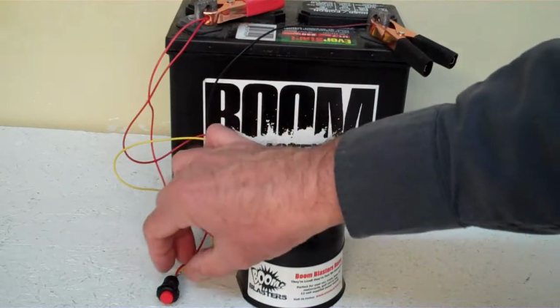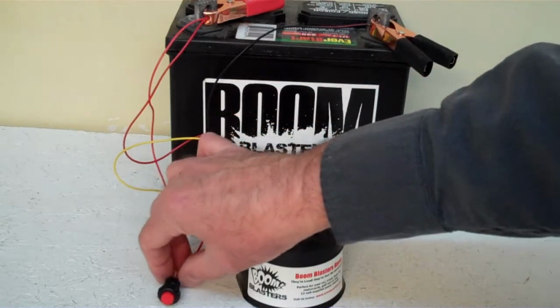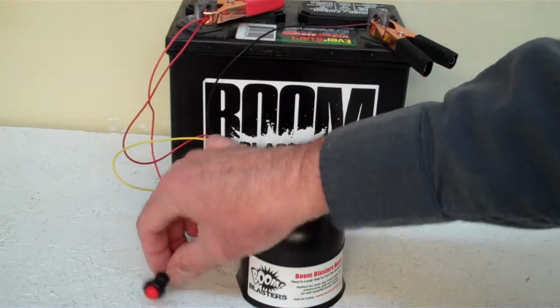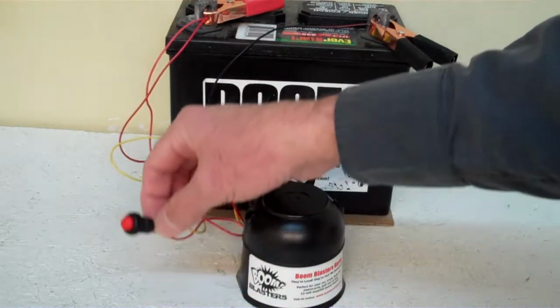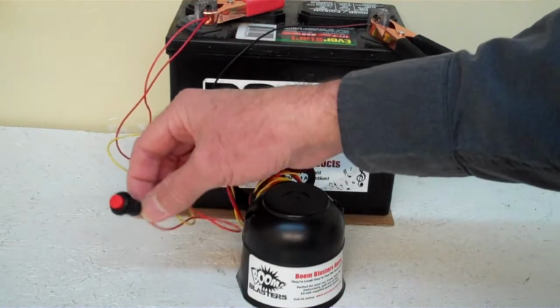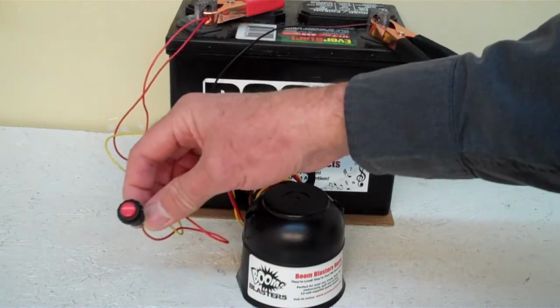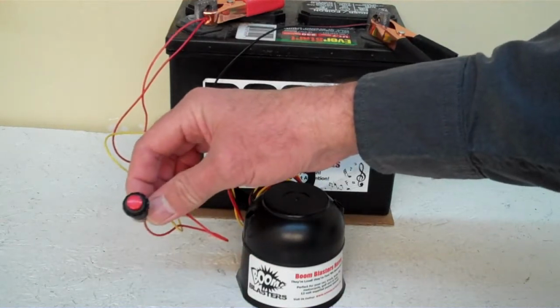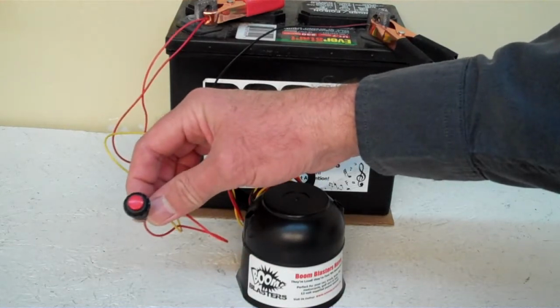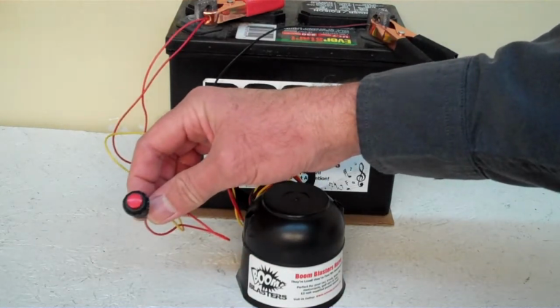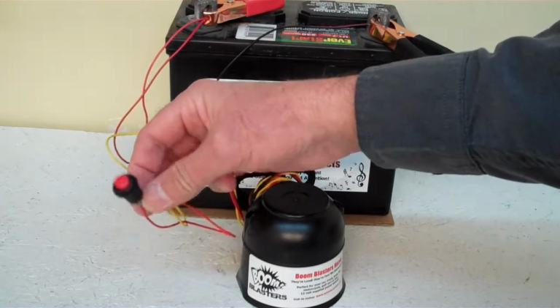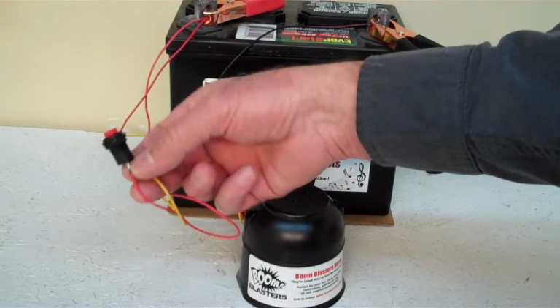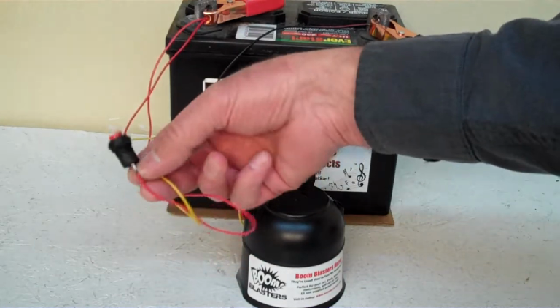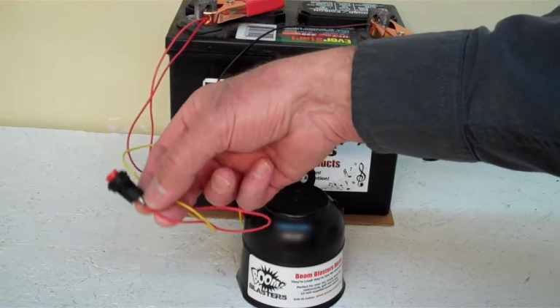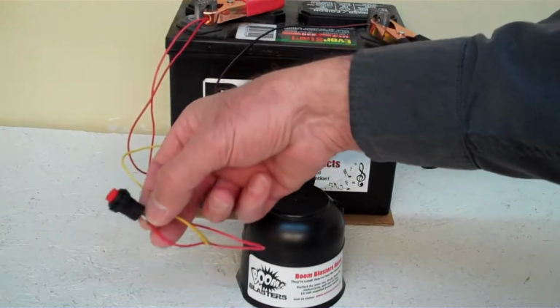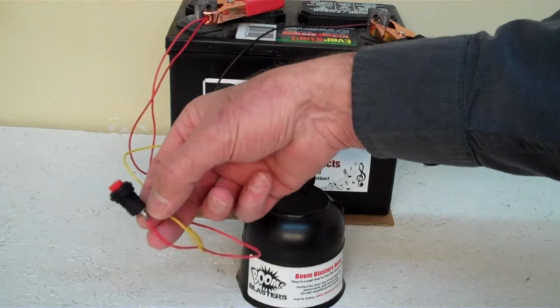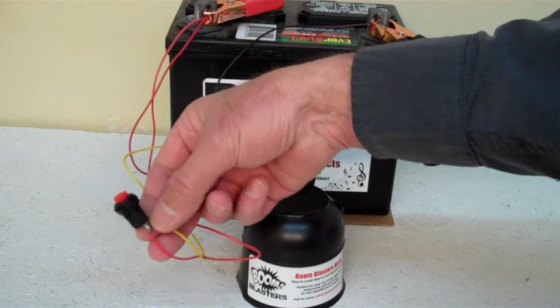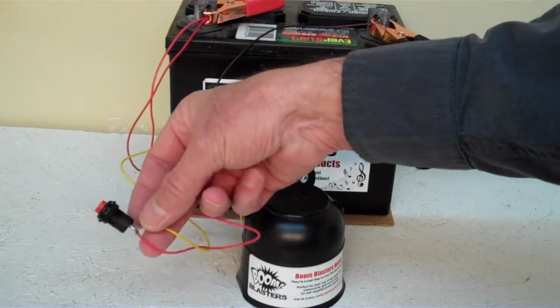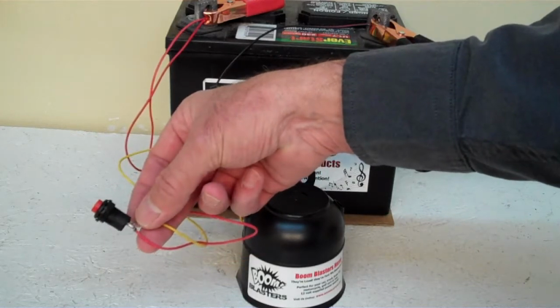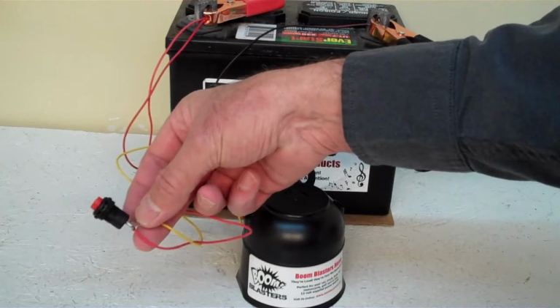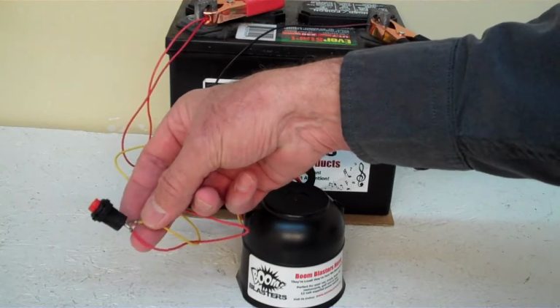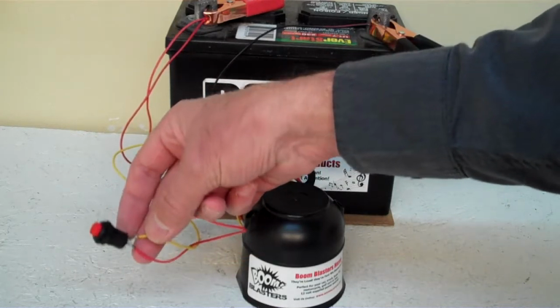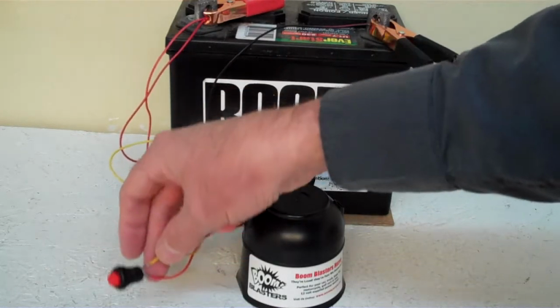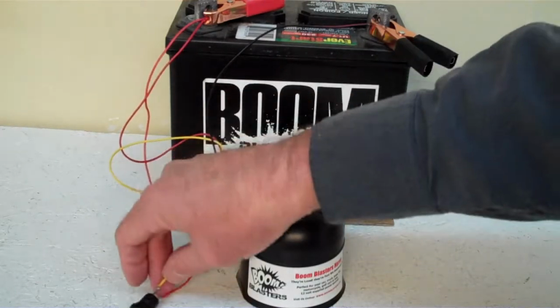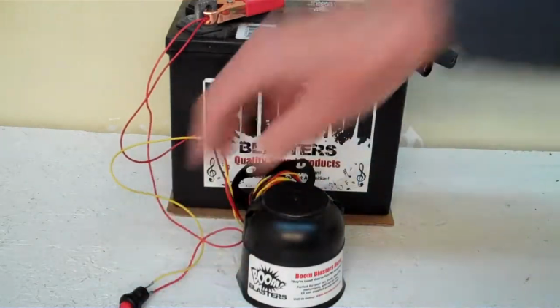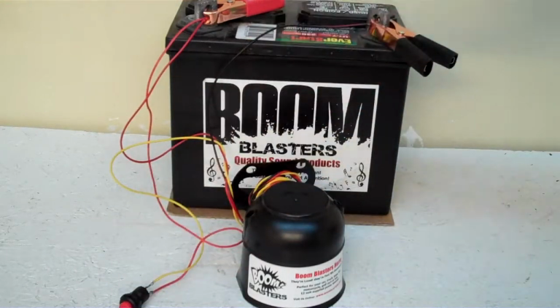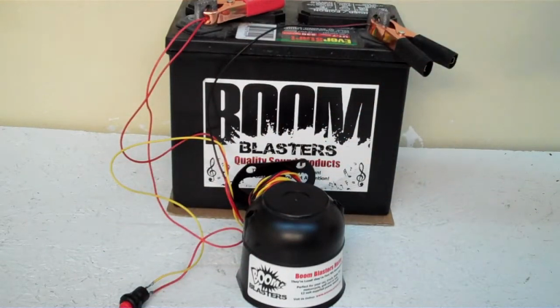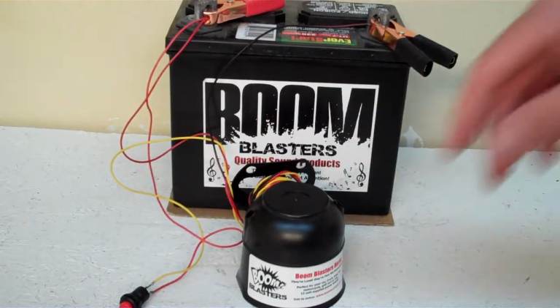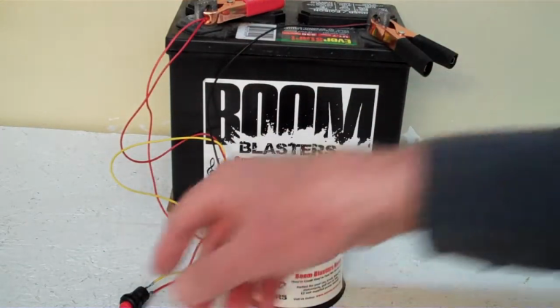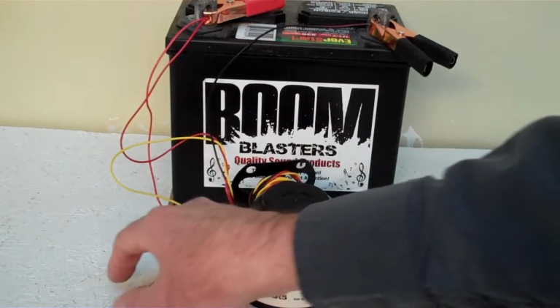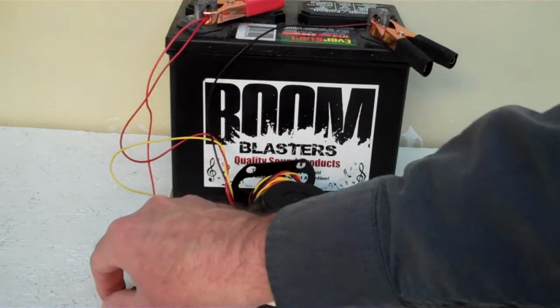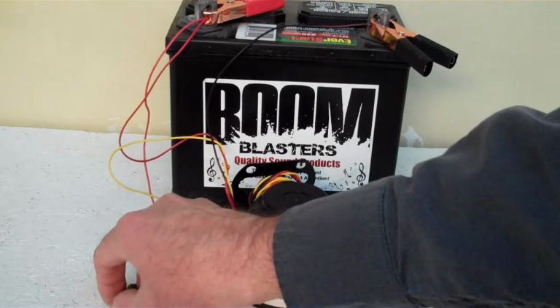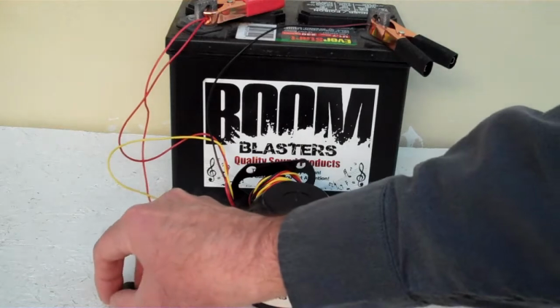Then the yellow wire from the horn will go to one side of the button, which is included. And you simply run another wire from a 12-volt source to the other side of the button. So it's an easy installation. This is our Loon Yodel car horn.